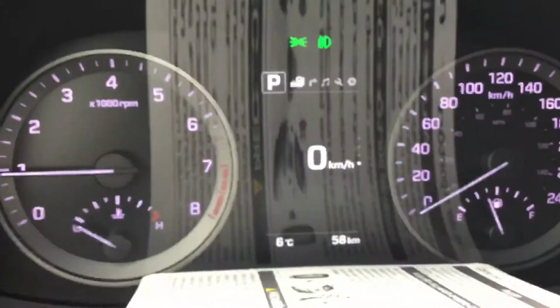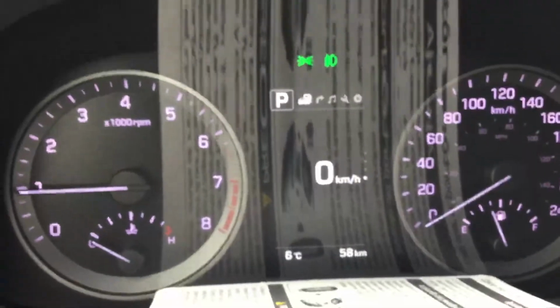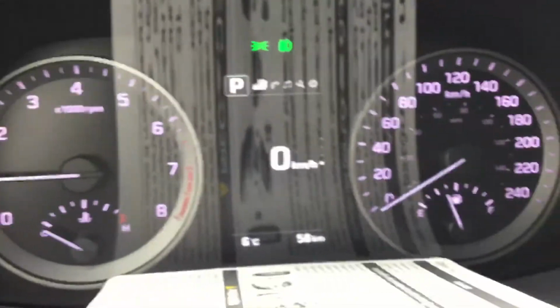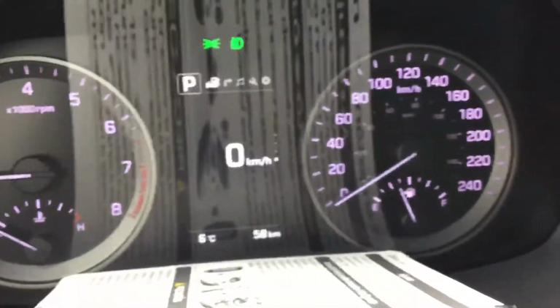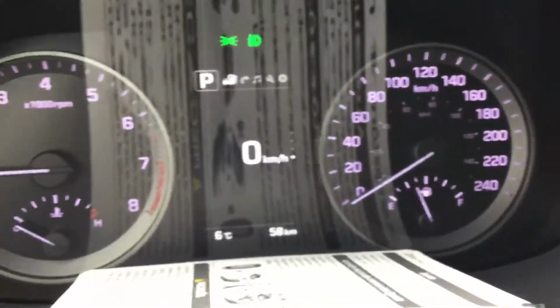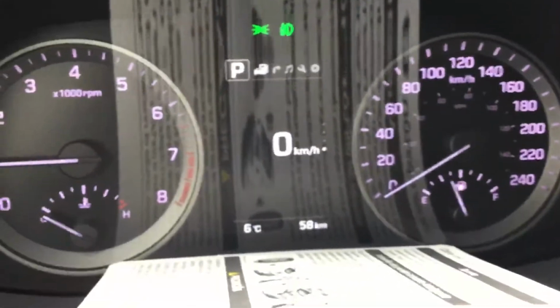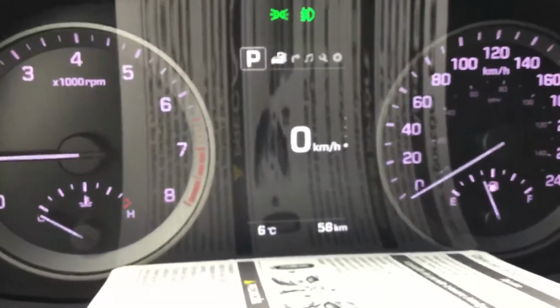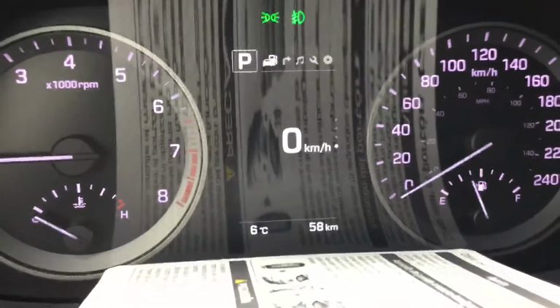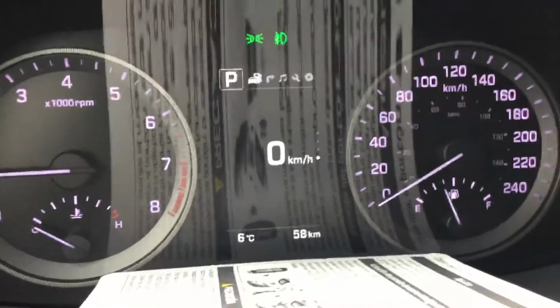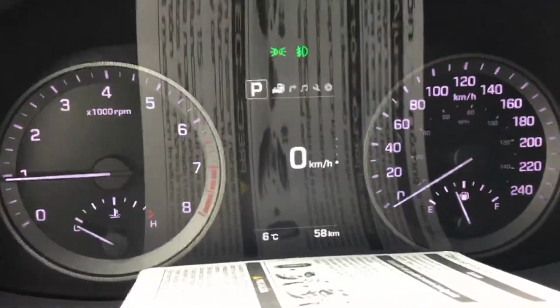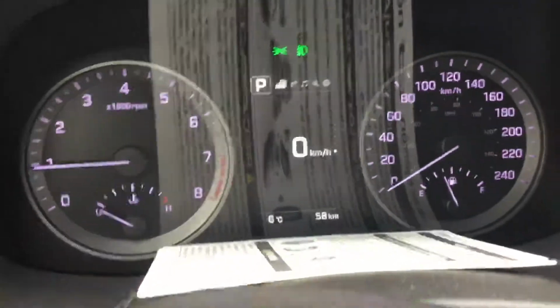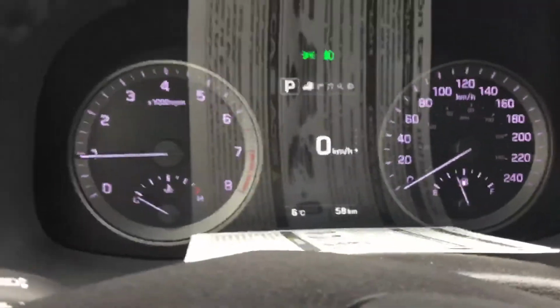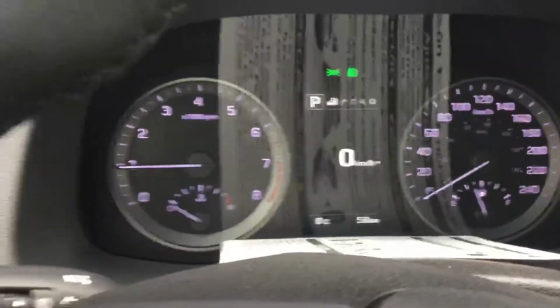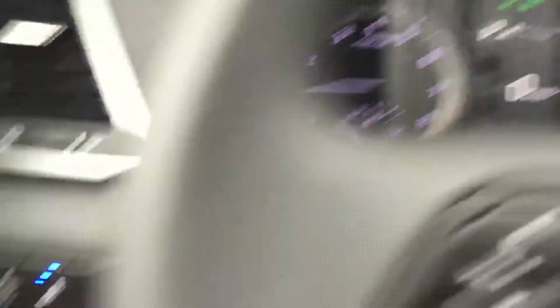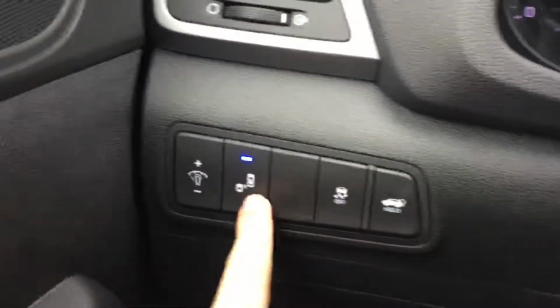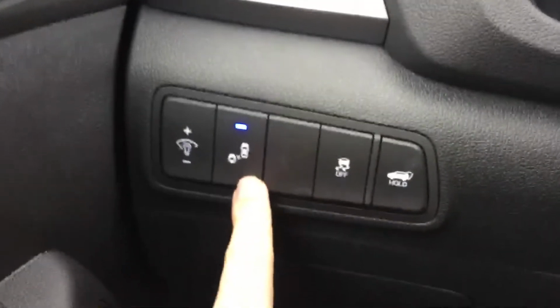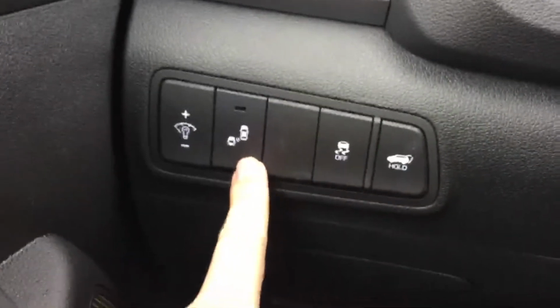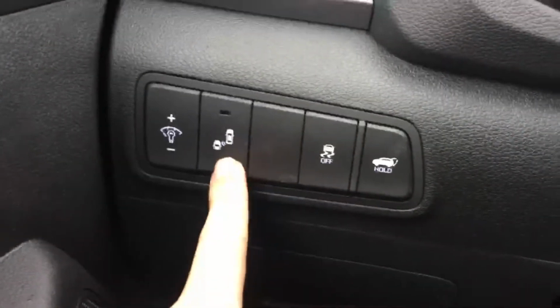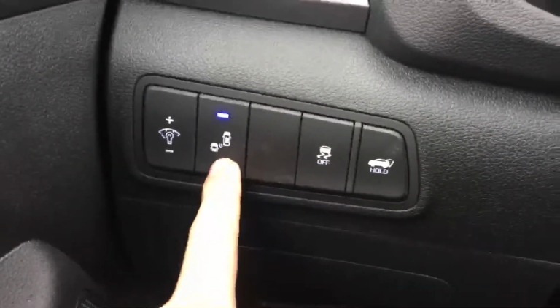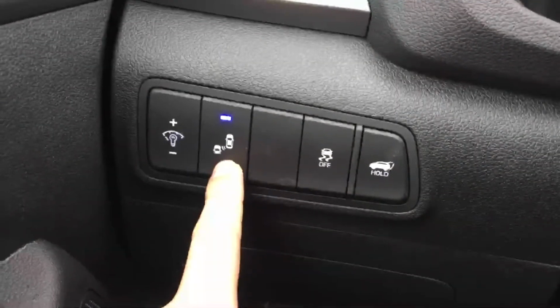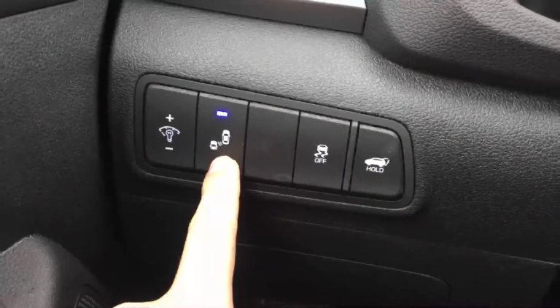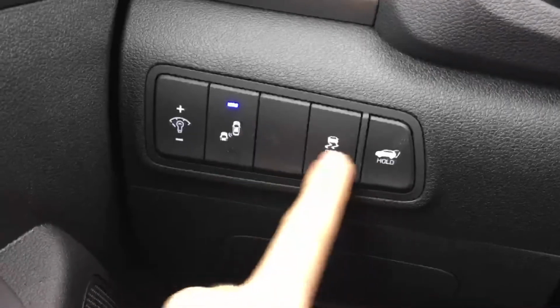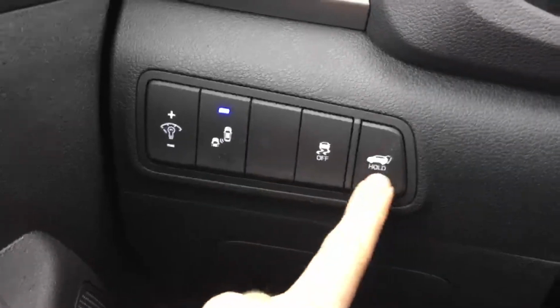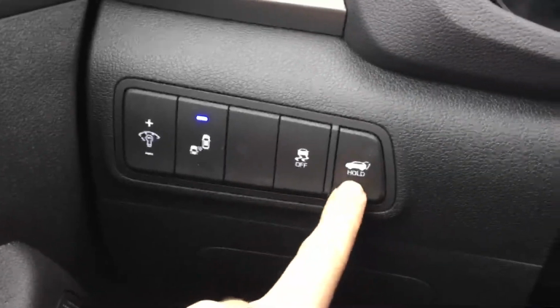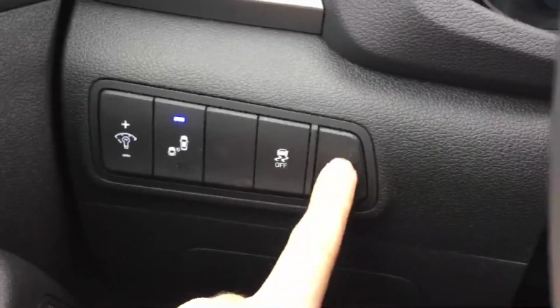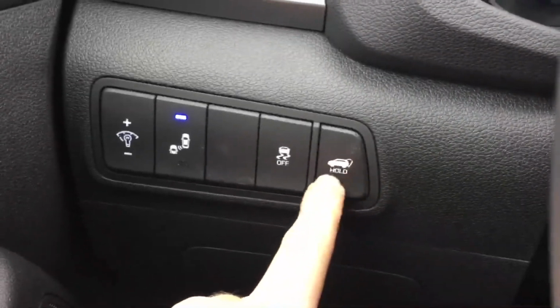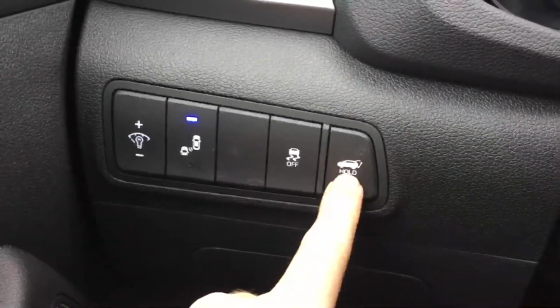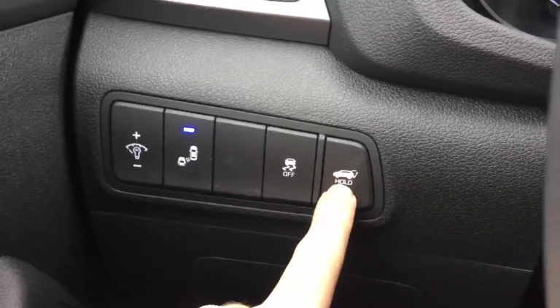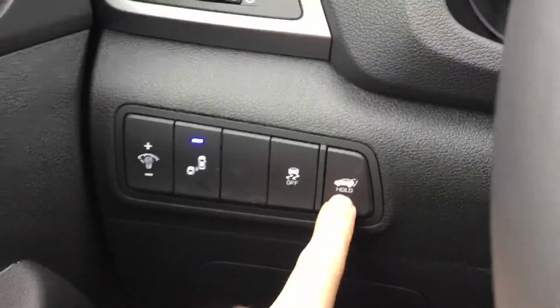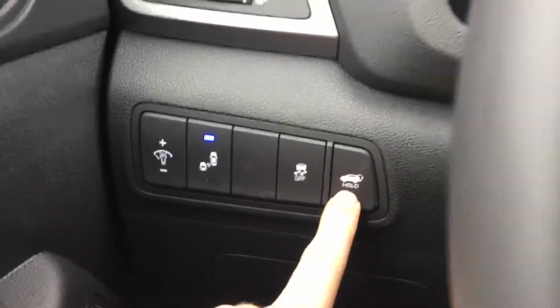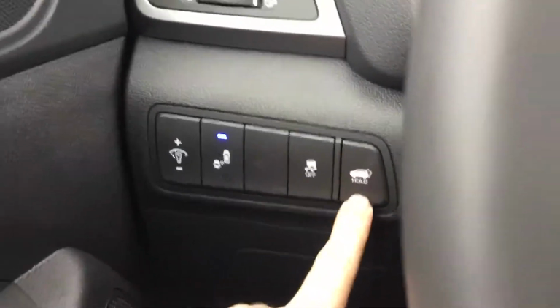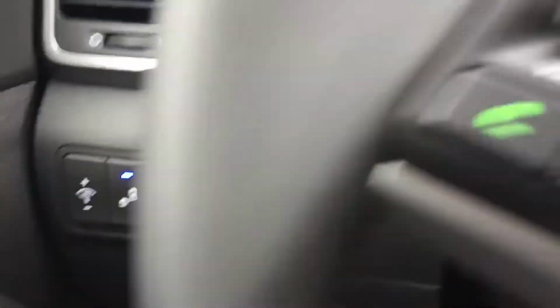Brand new vehicle — only 58k on this one. Blind spot monitoring here. Push button power release for your trunk.